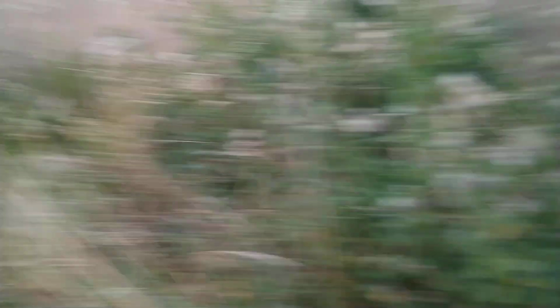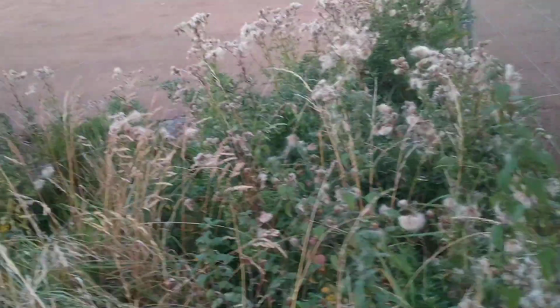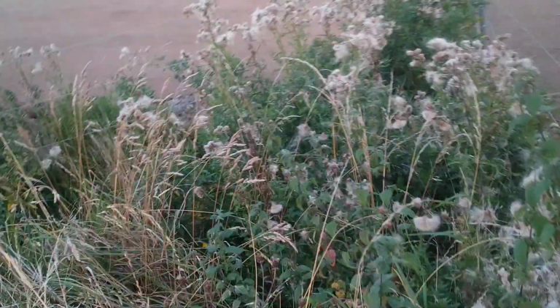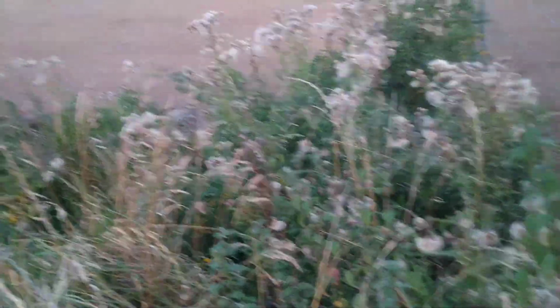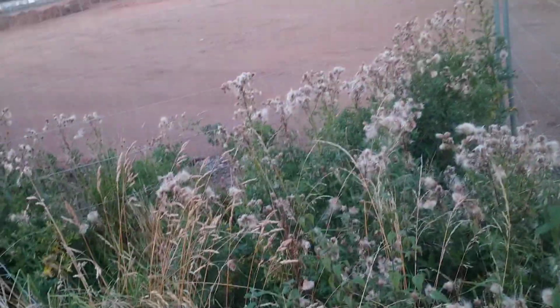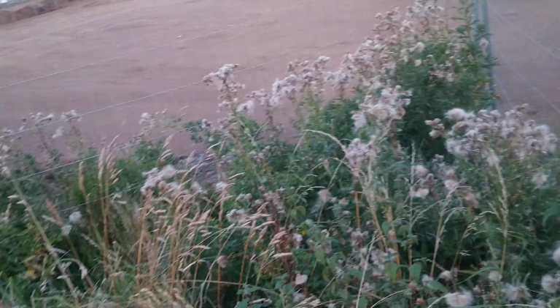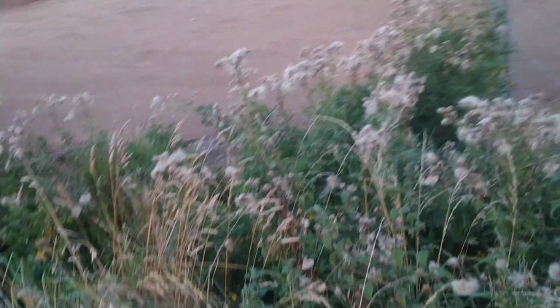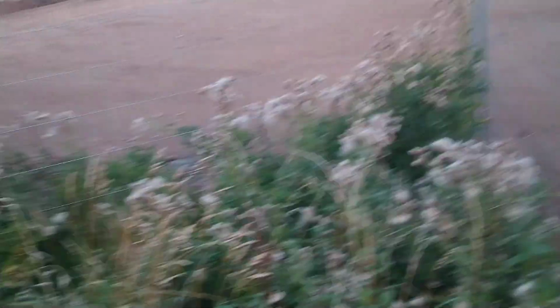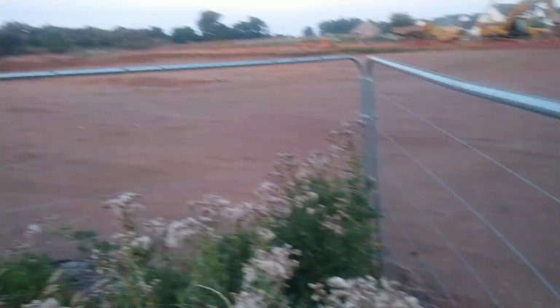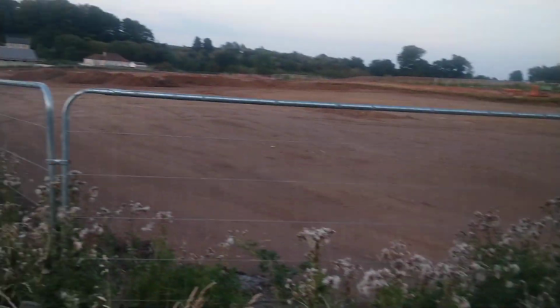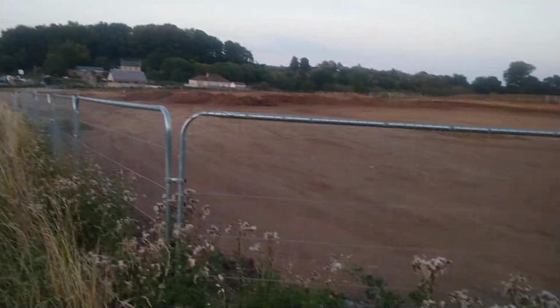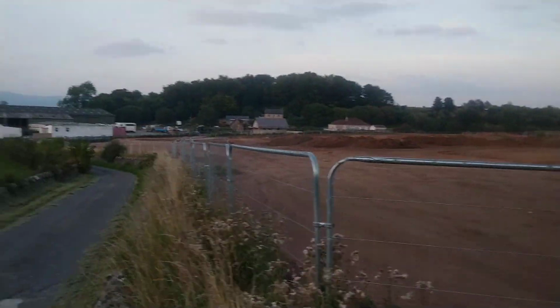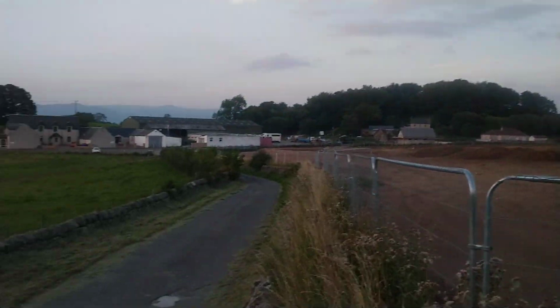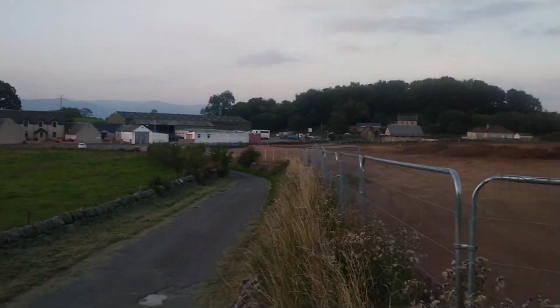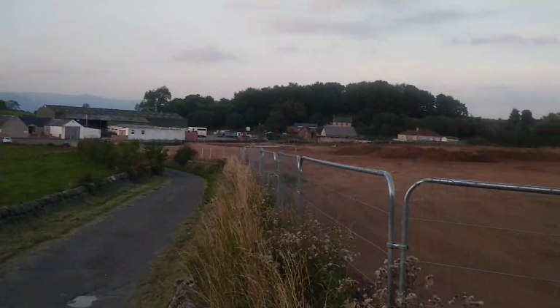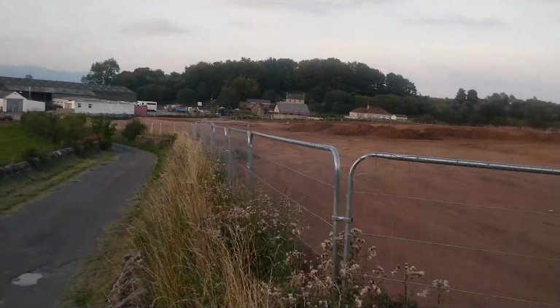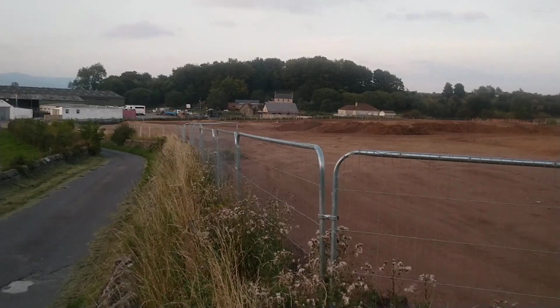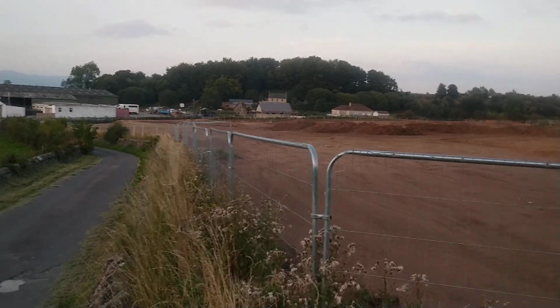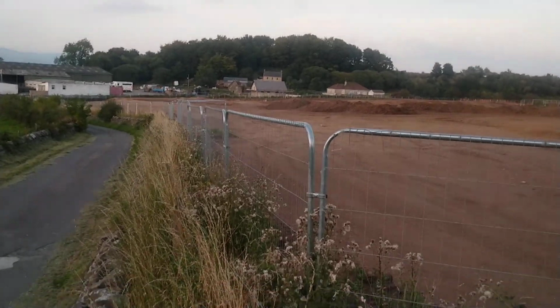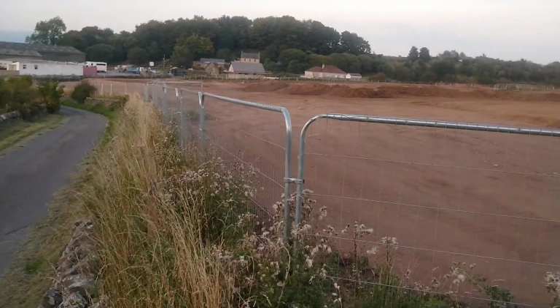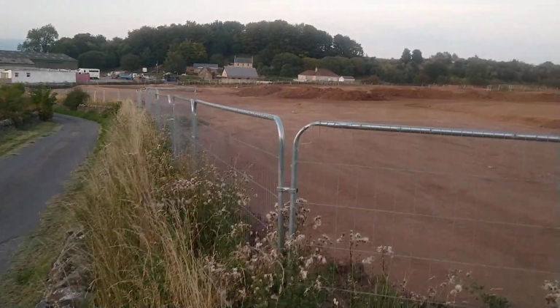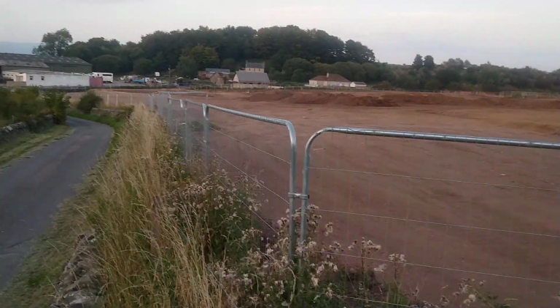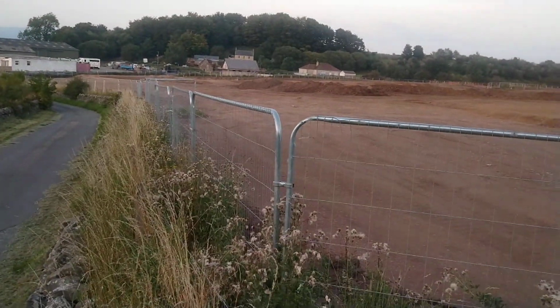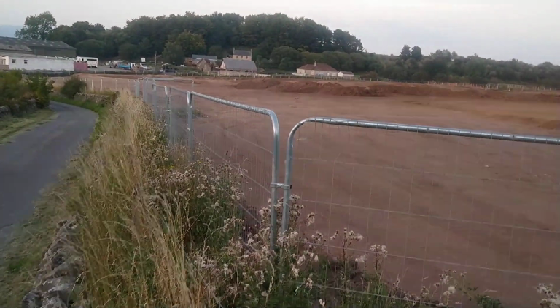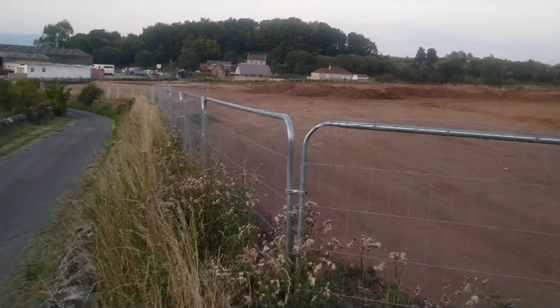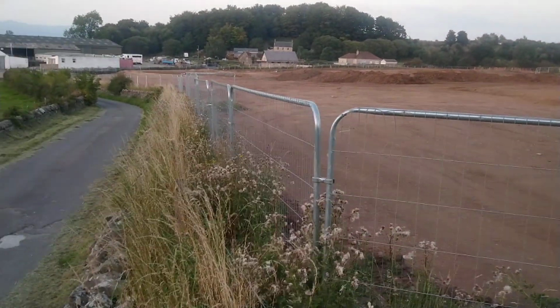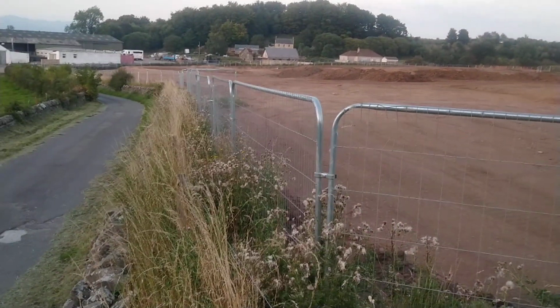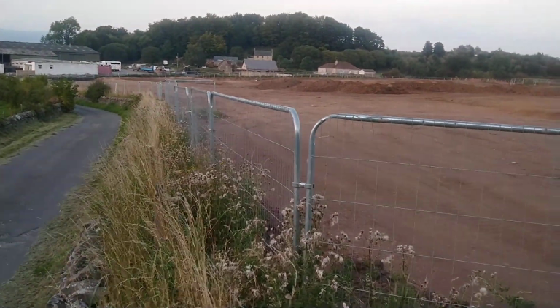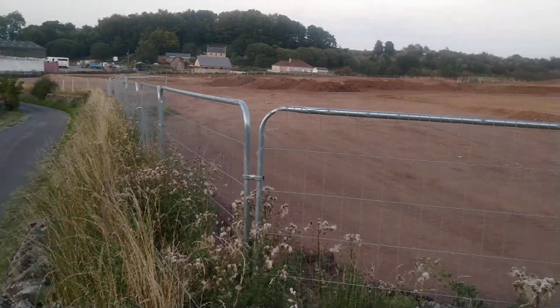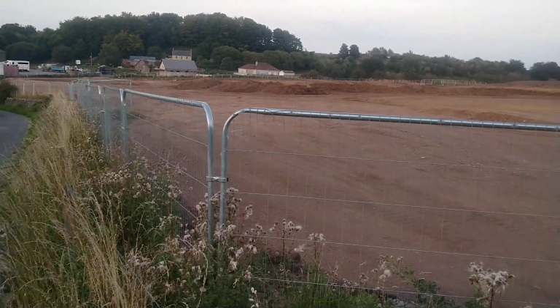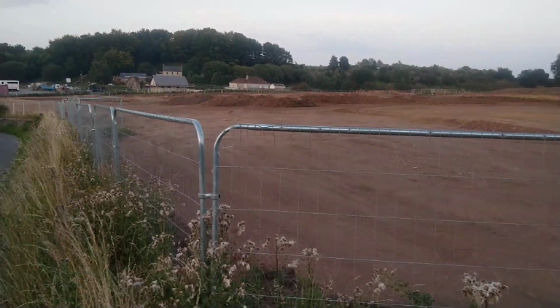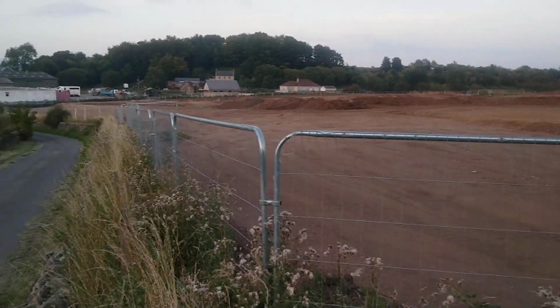It's a bit rocky. You can see - it was dark last night when I came up here - so you can see what they've been doing.